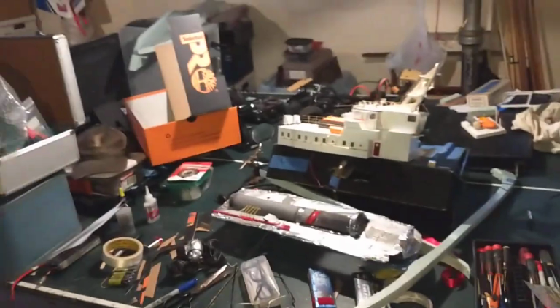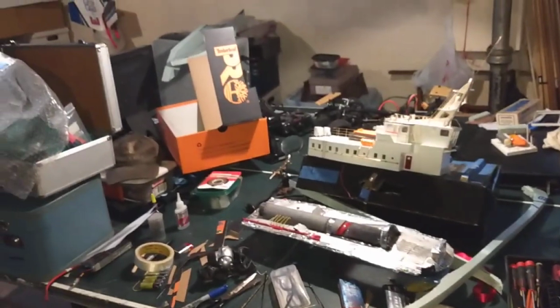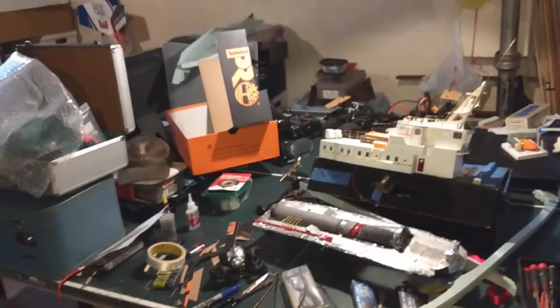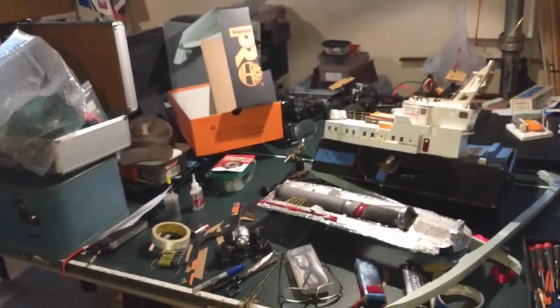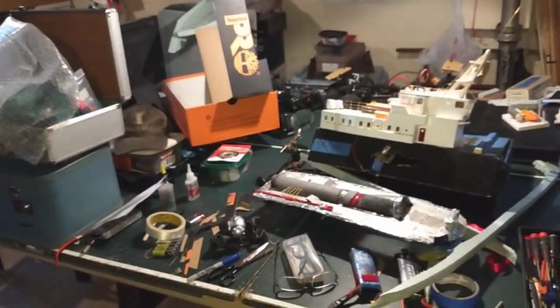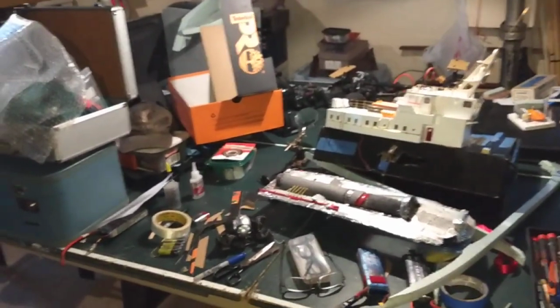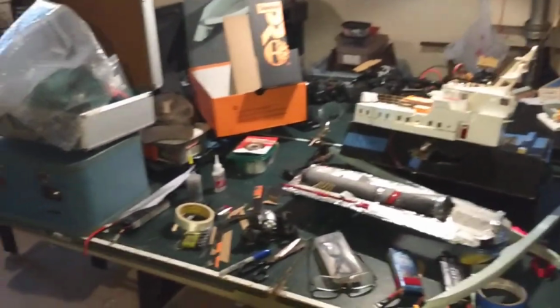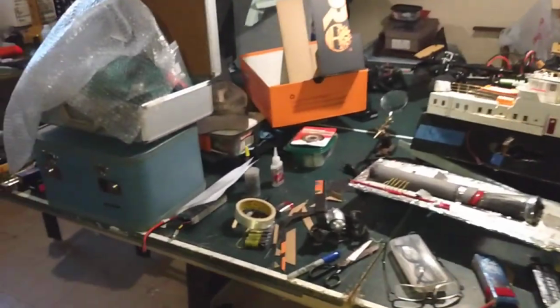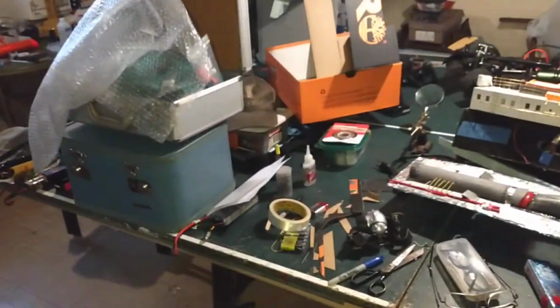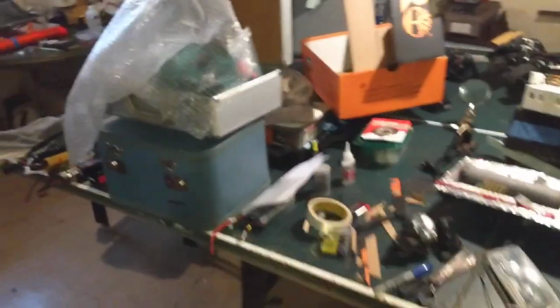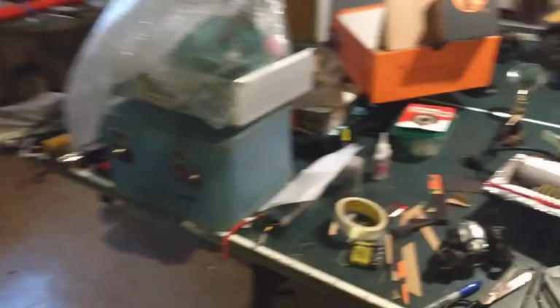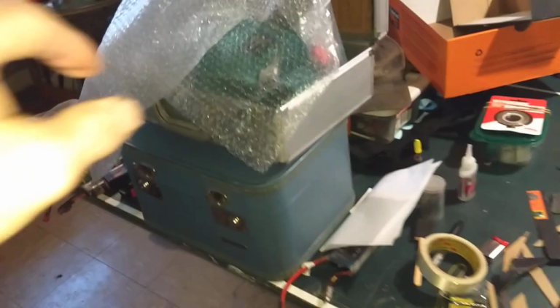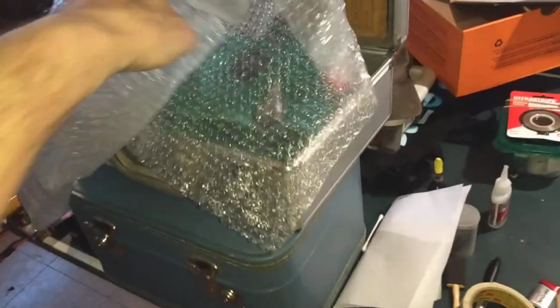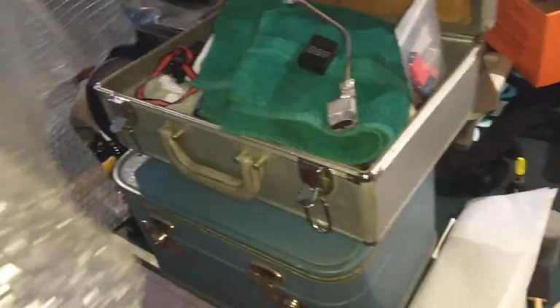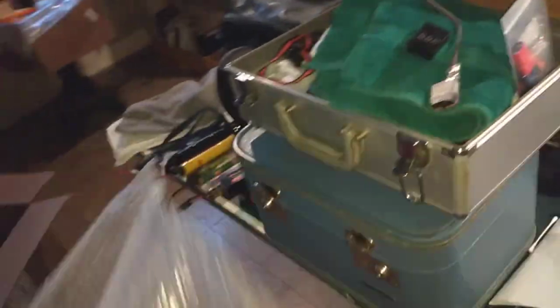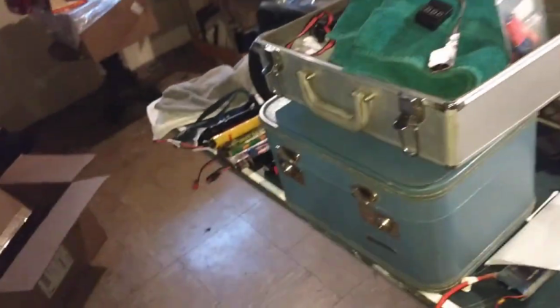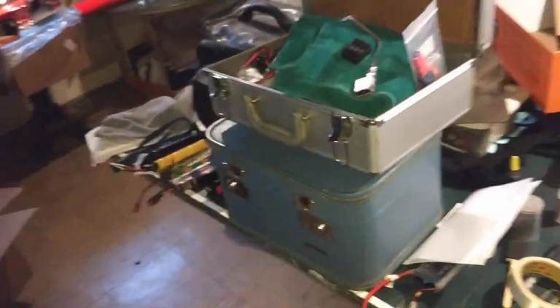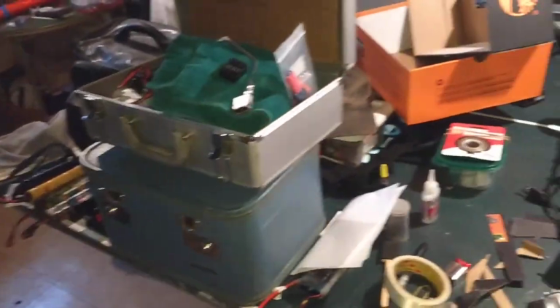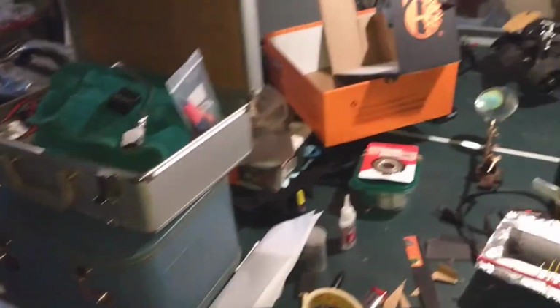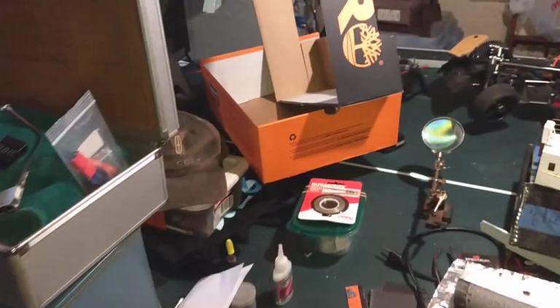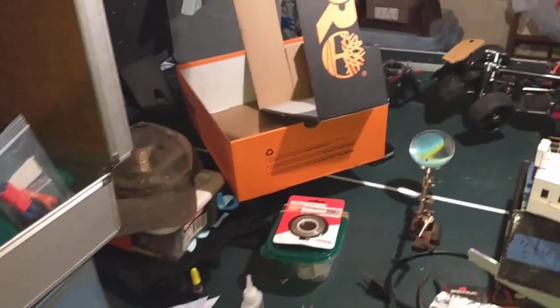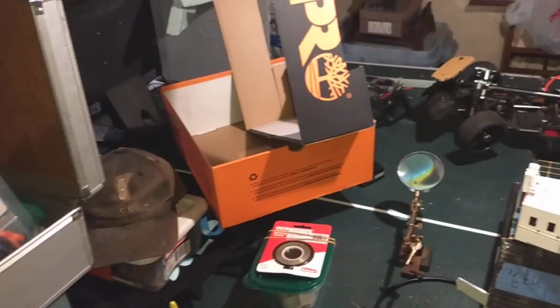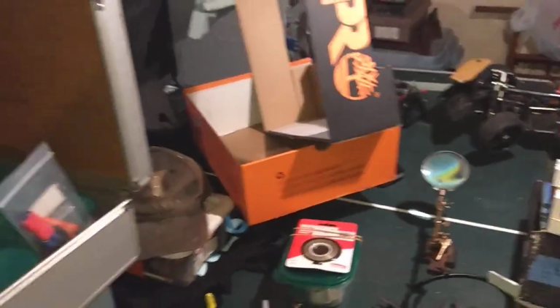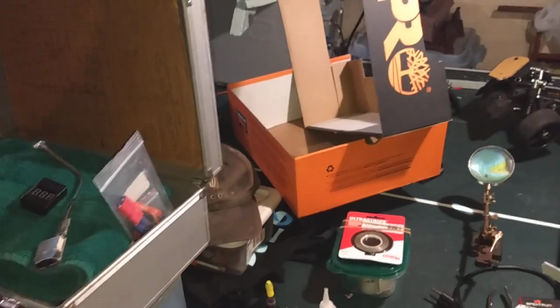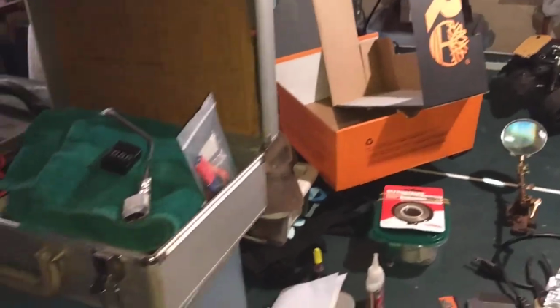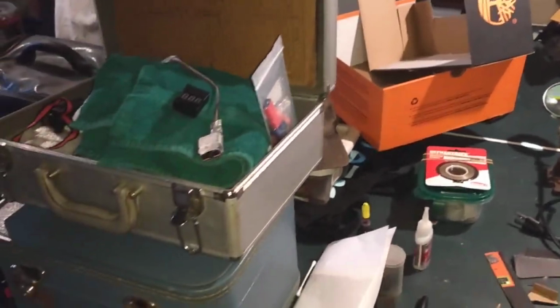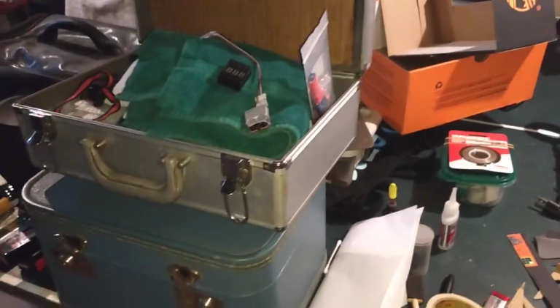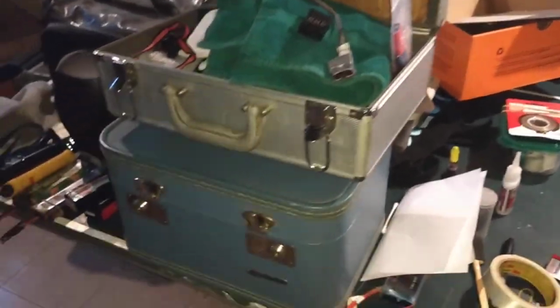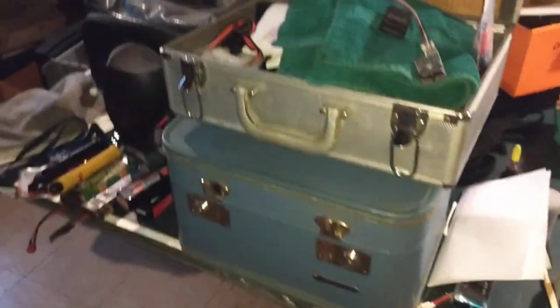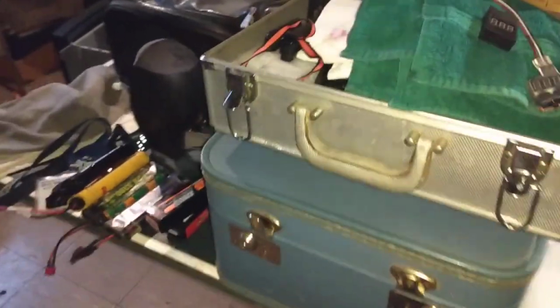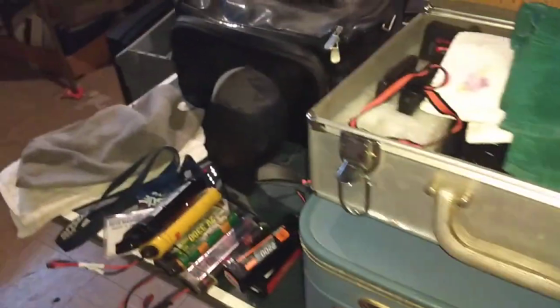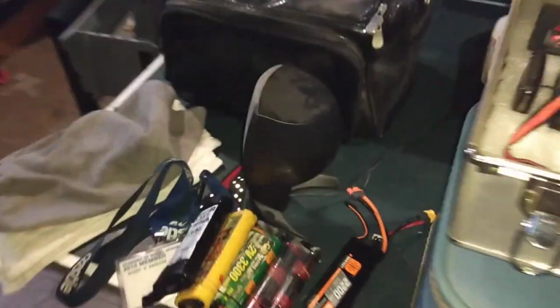This is what it typically looks like on my work table when I'm trying to get a whole bunch done. You'll see what the cardboard is for when I do my next video. This is just a lead-in.